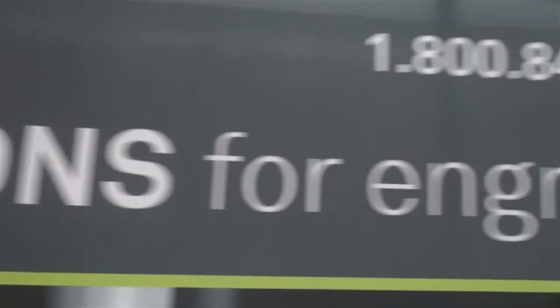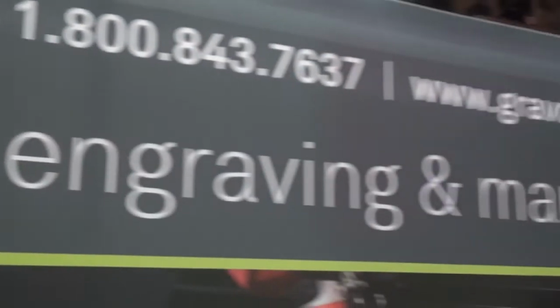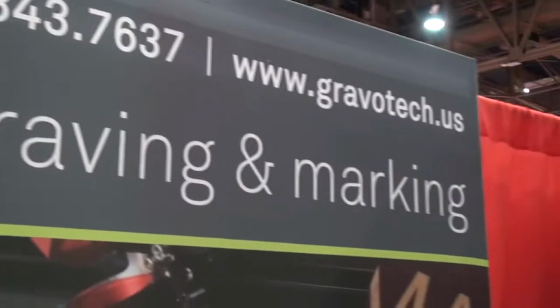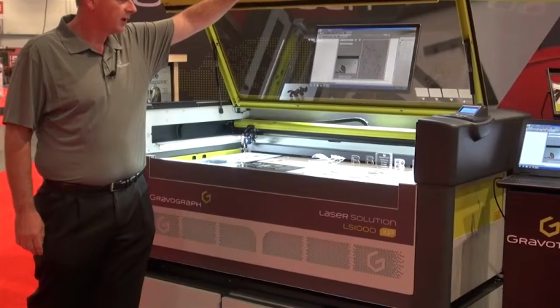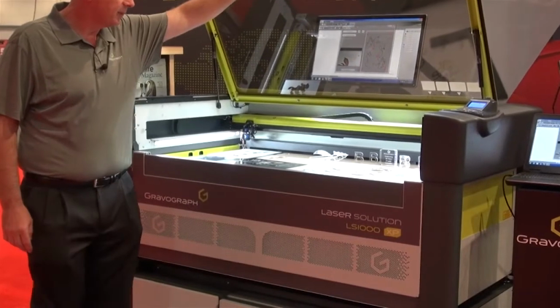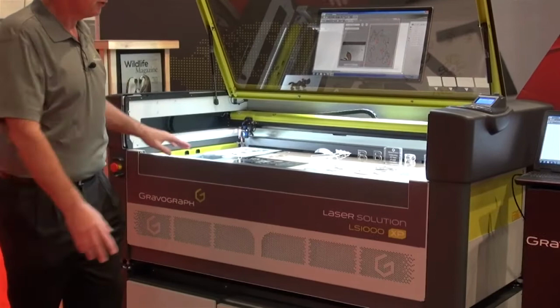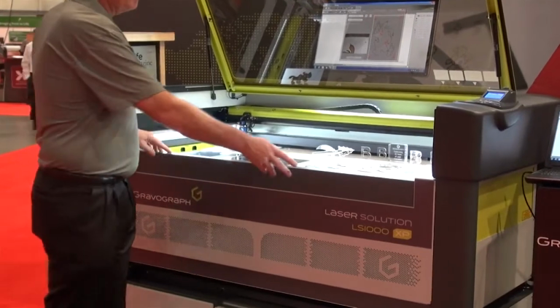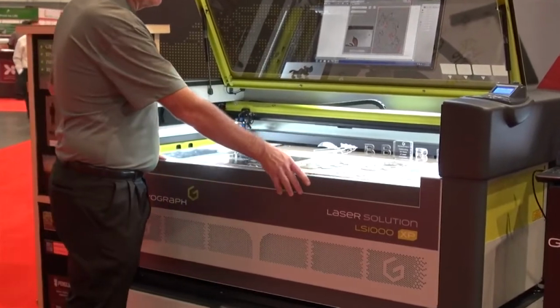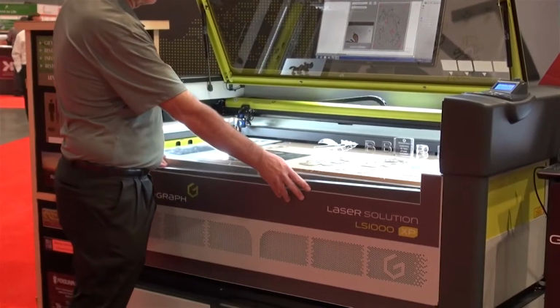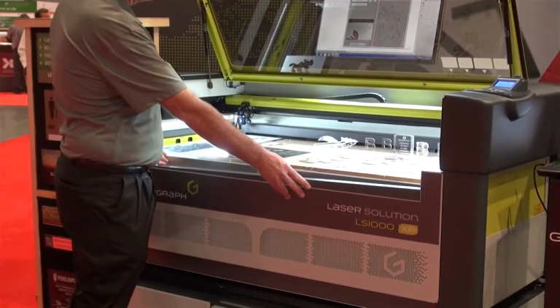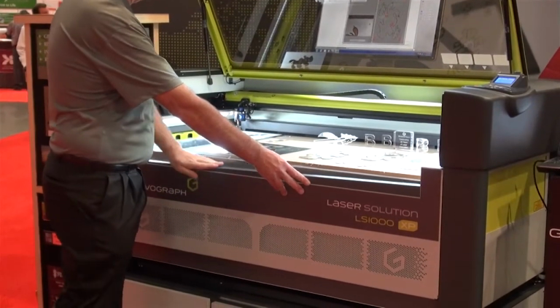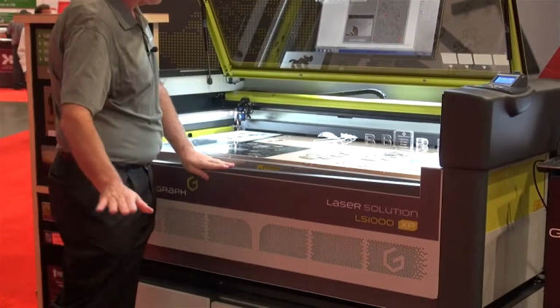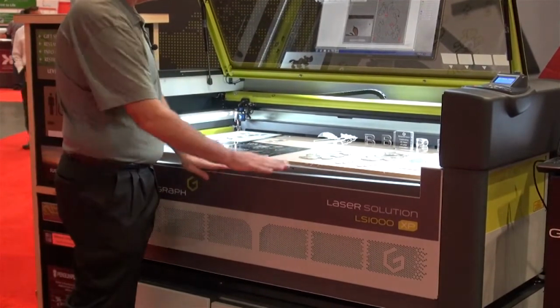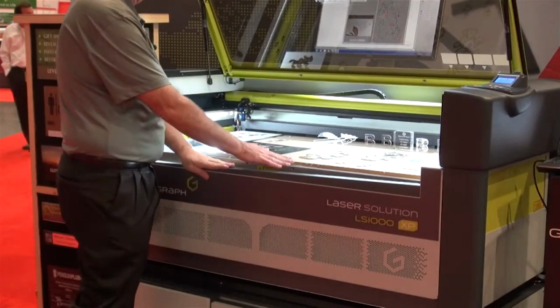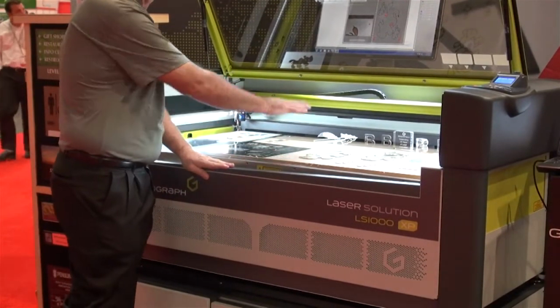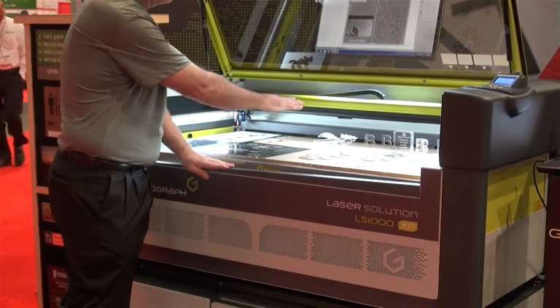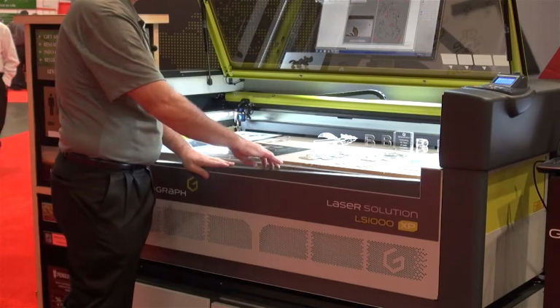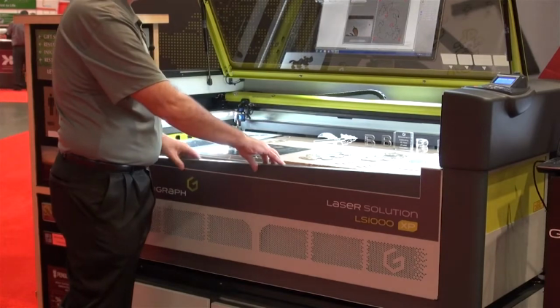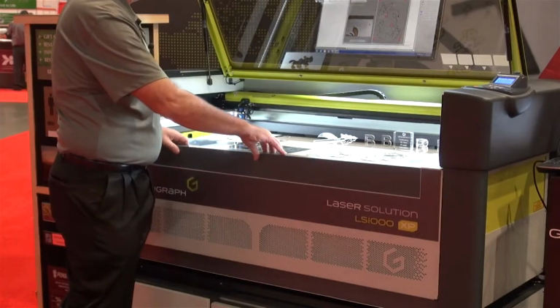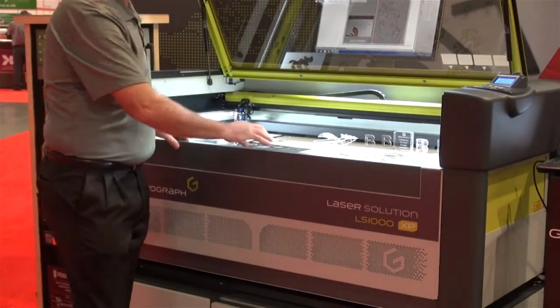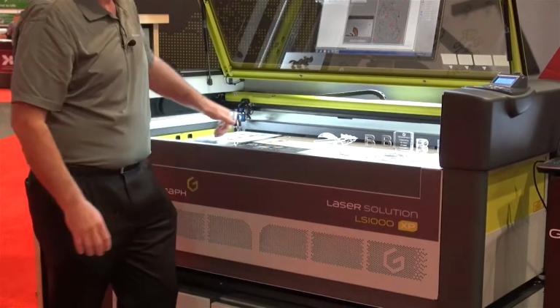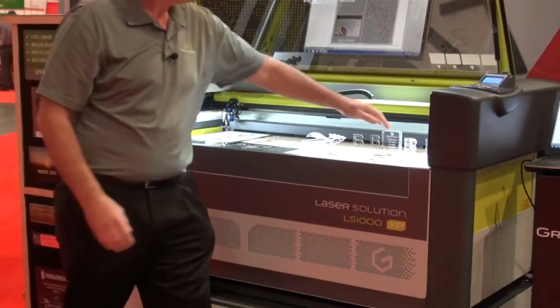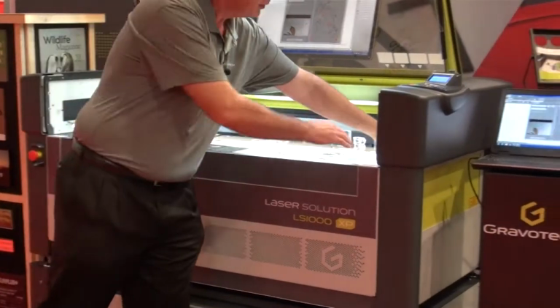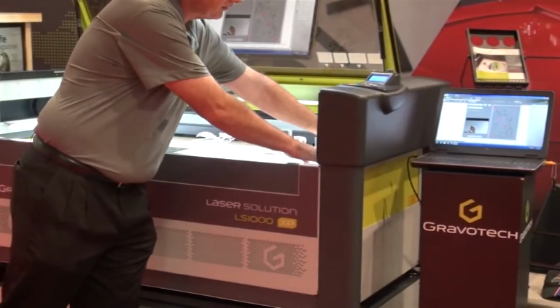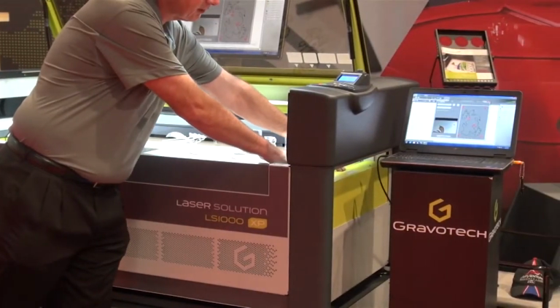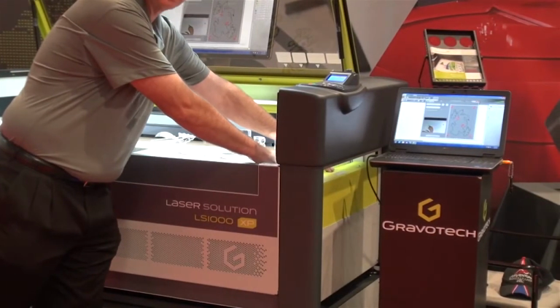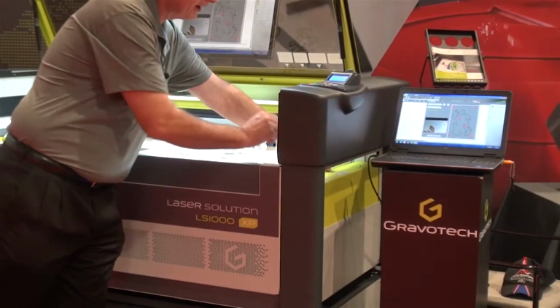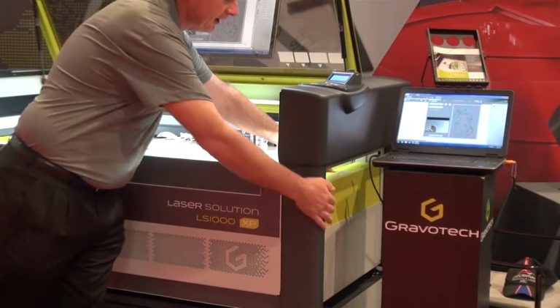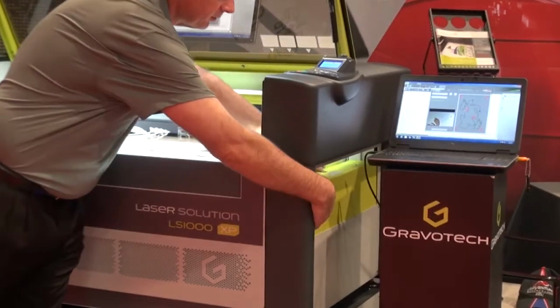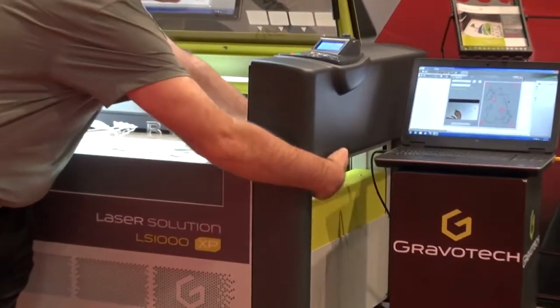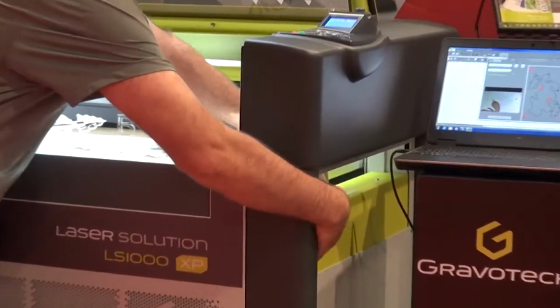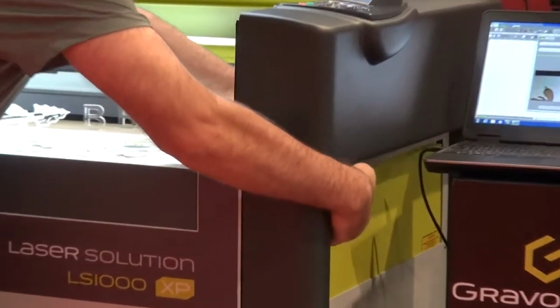It has pass-through capabilities on the front, so the front door lowers down so that you can pass a sheet of material in the front and out the back as an option. We also have pass-through capabilities on the end of the laser that allow you to pass through from side to side.